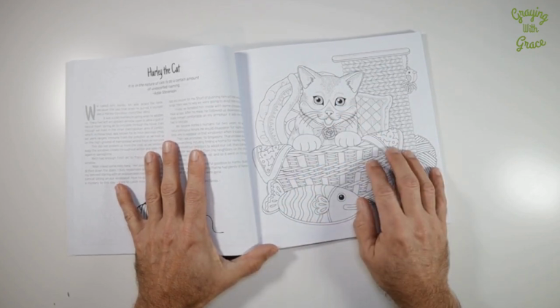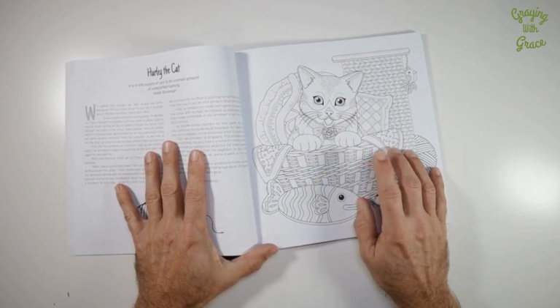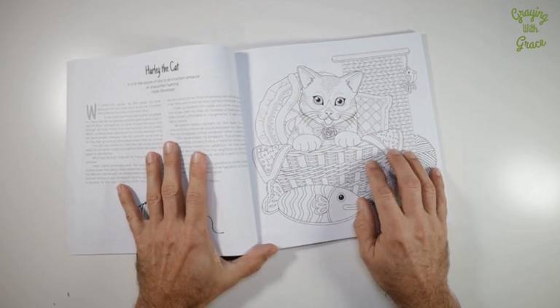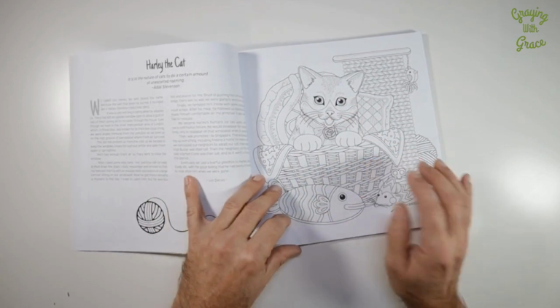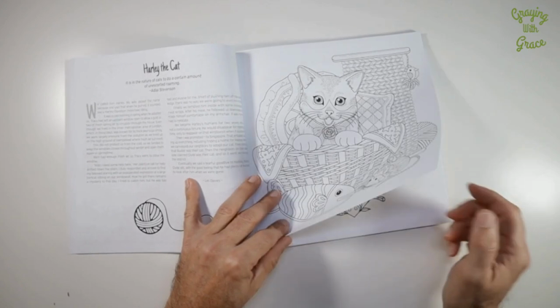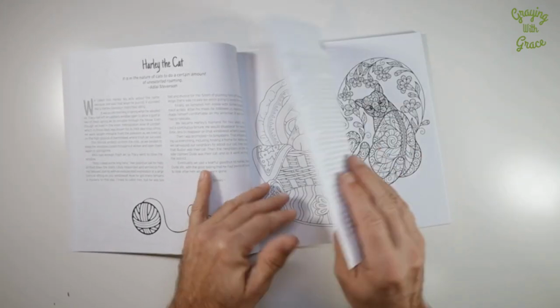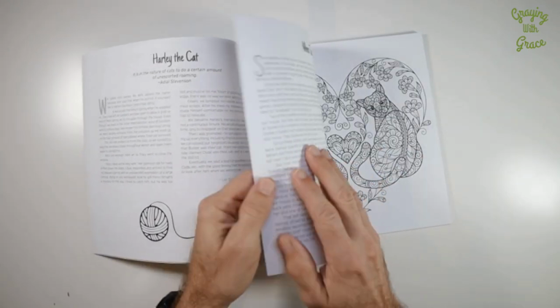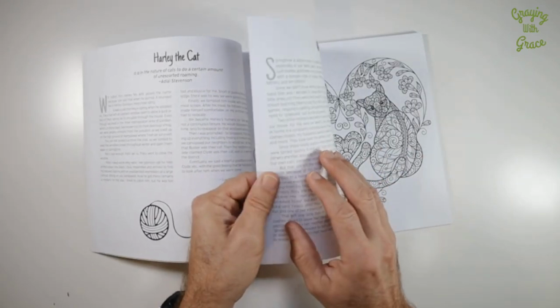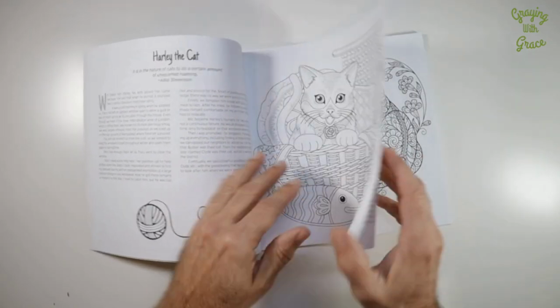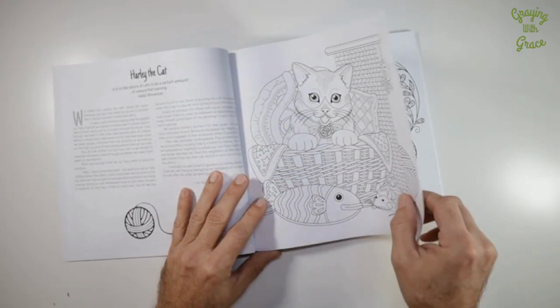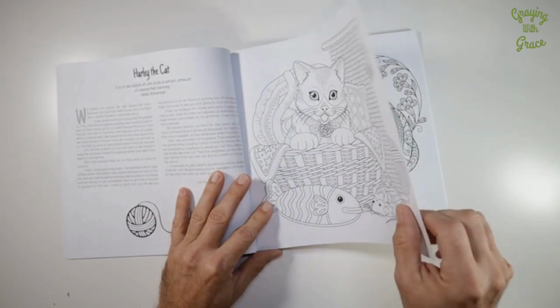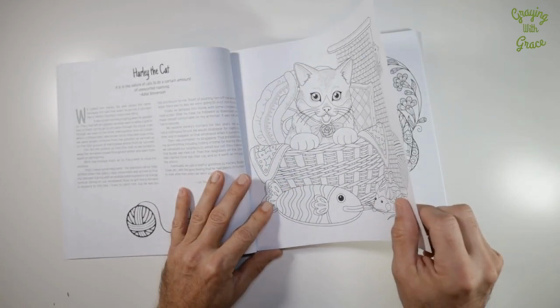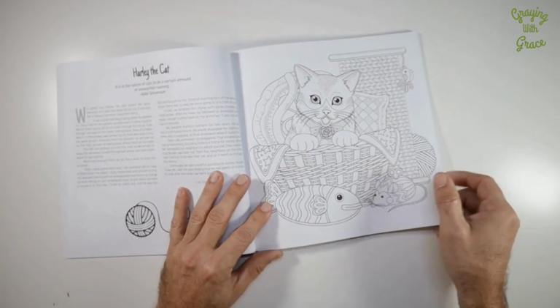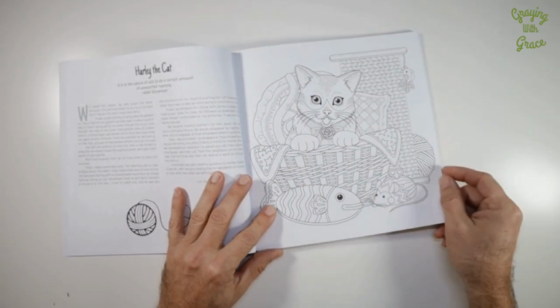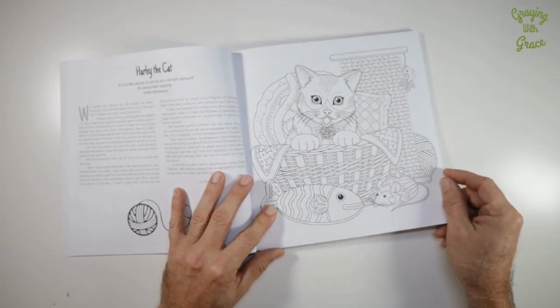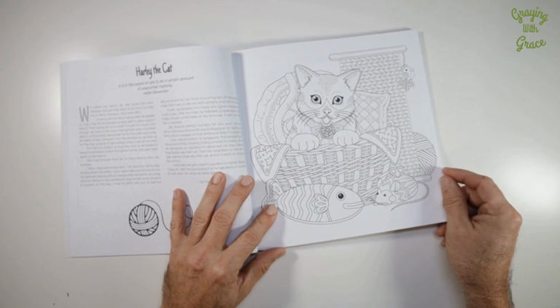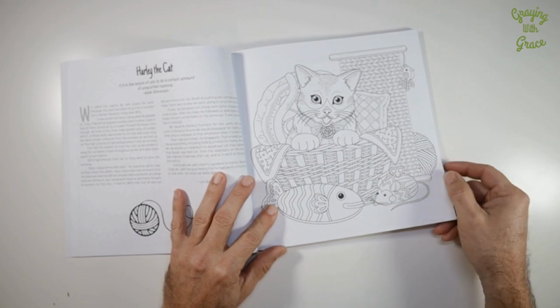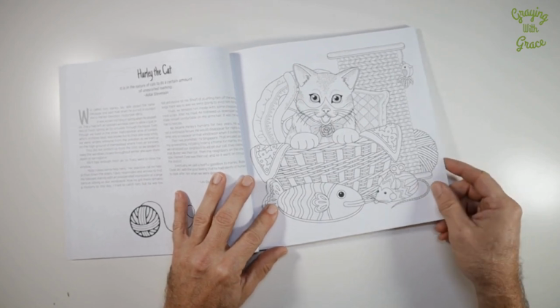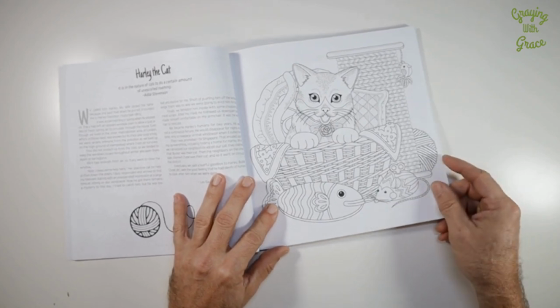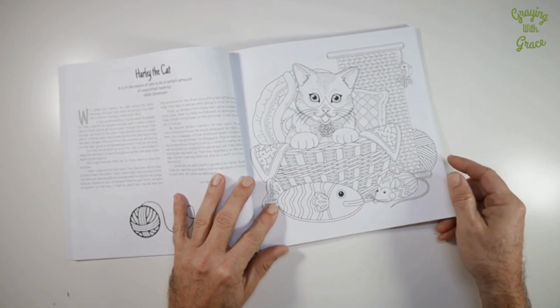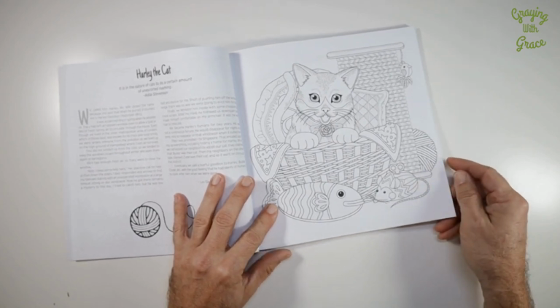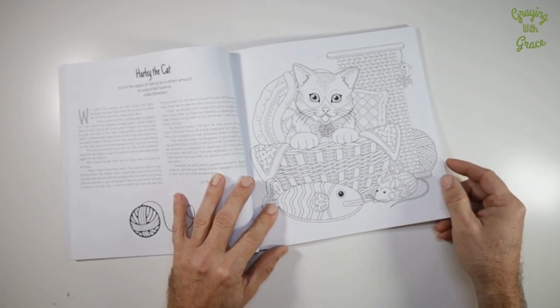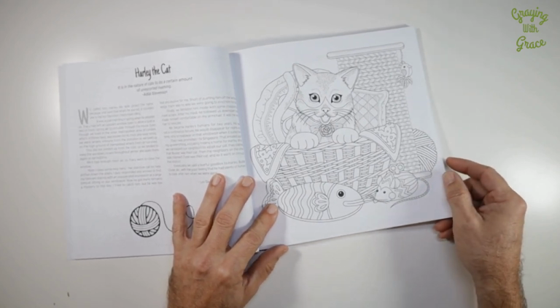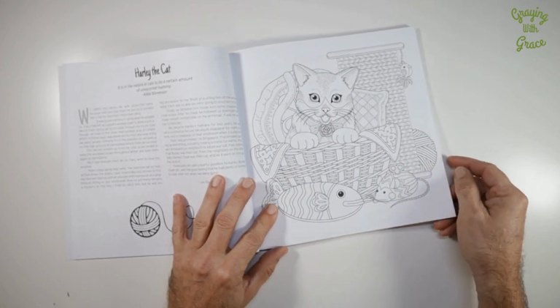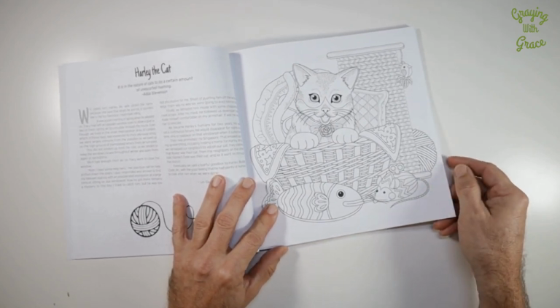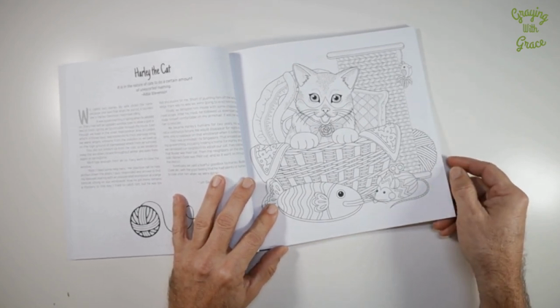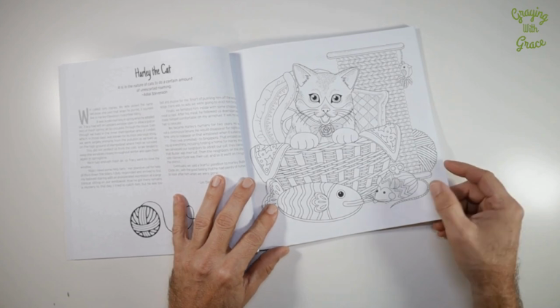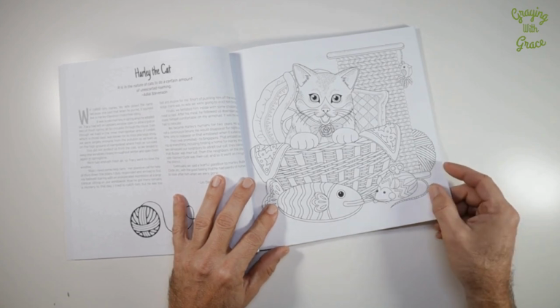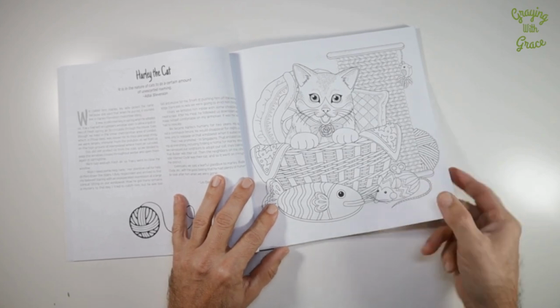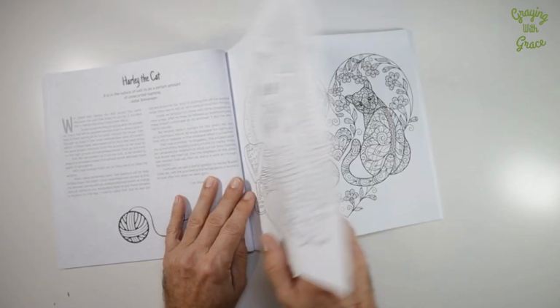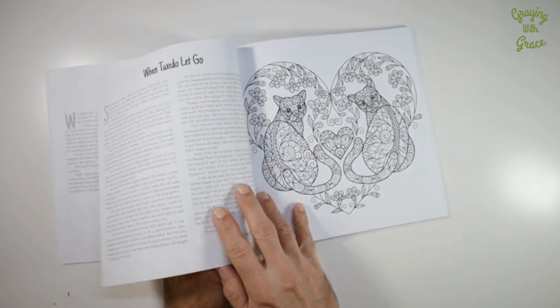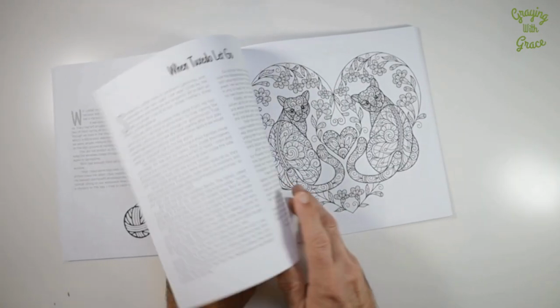One of the great things about this book is it's got really high quality, heavy-duty white paper that holds color real well. That means you can use different coloring materials — from colored pencils to markers to even paint pens — without worrying about the color bleeding through onto another image.